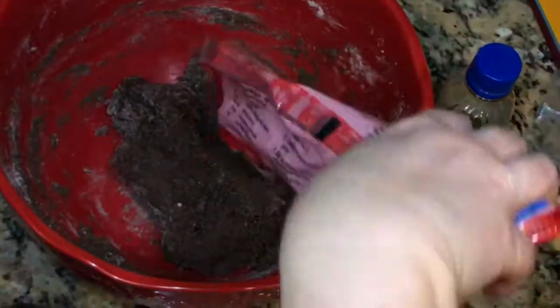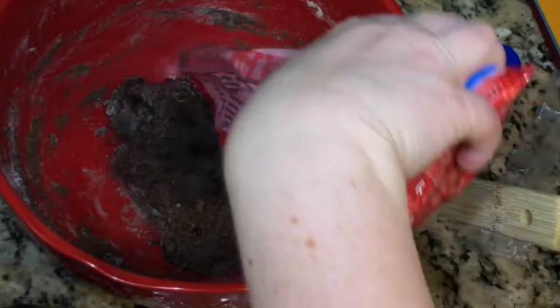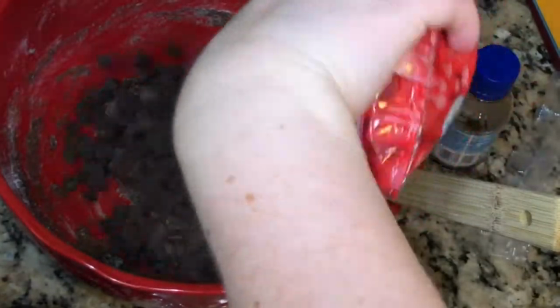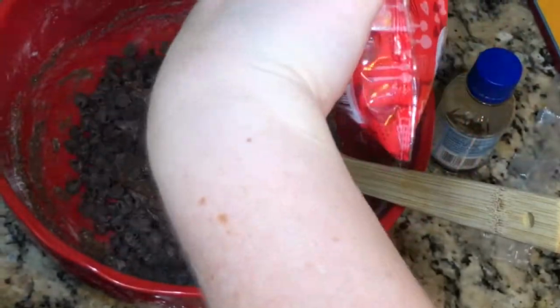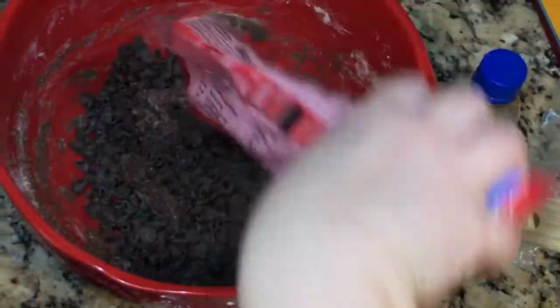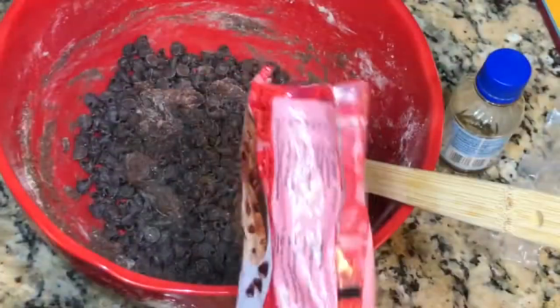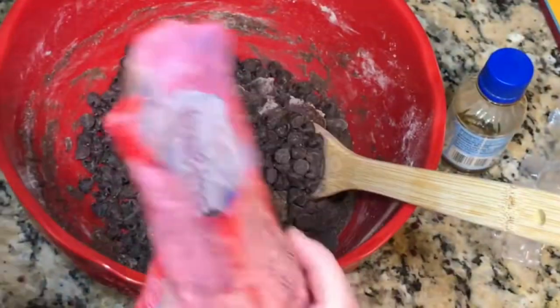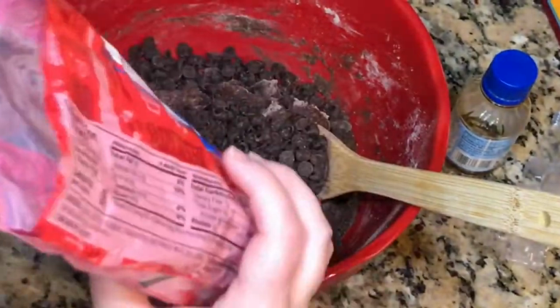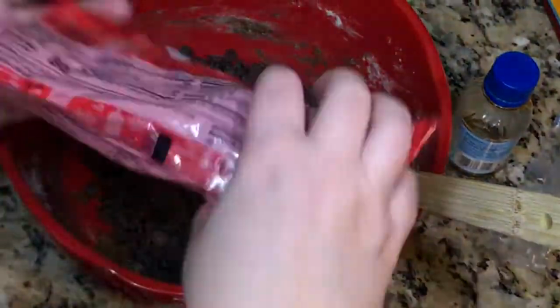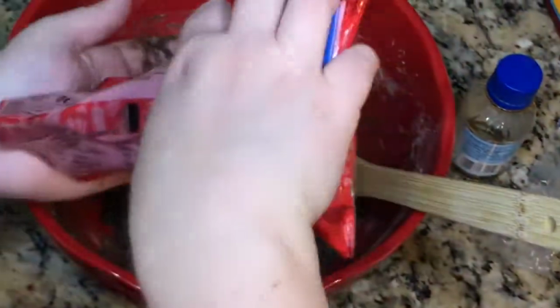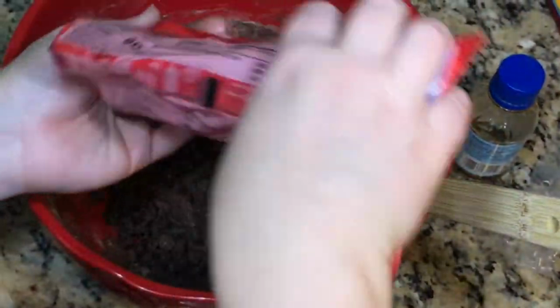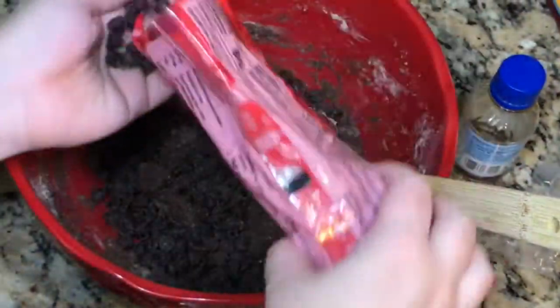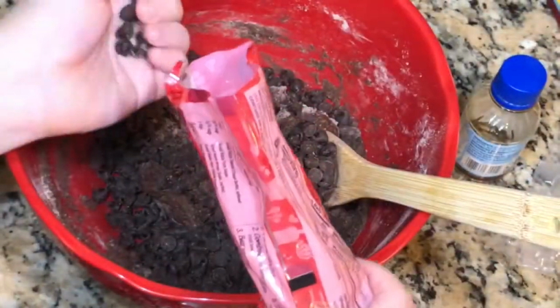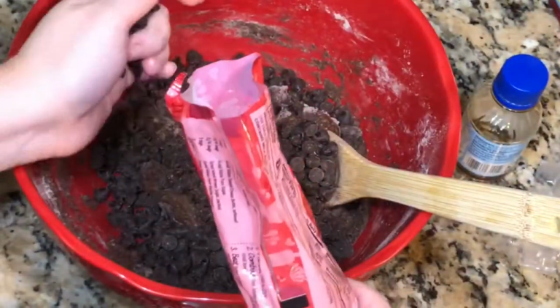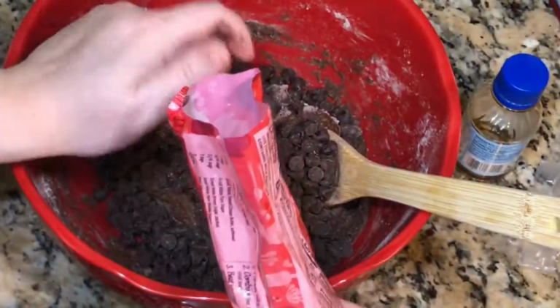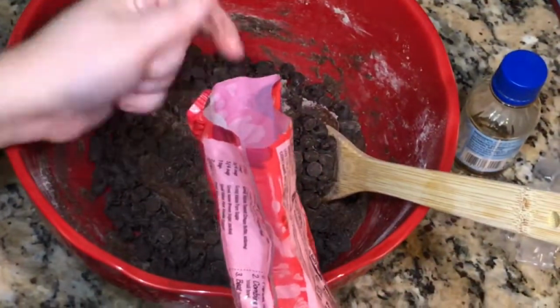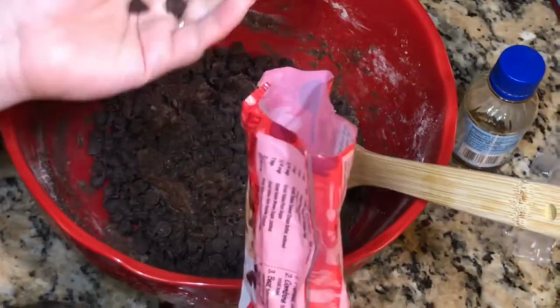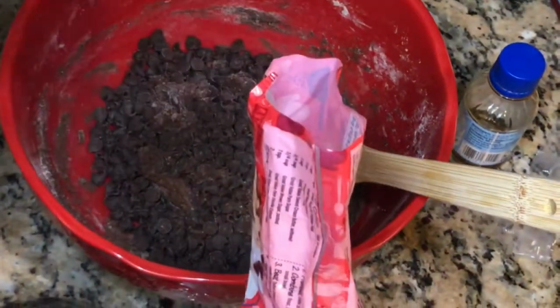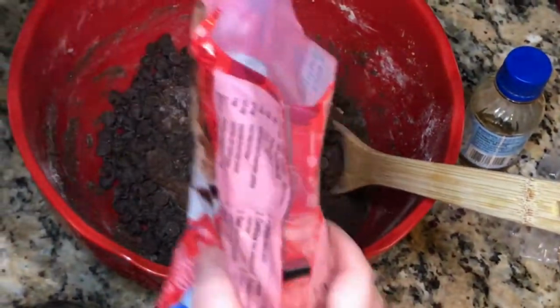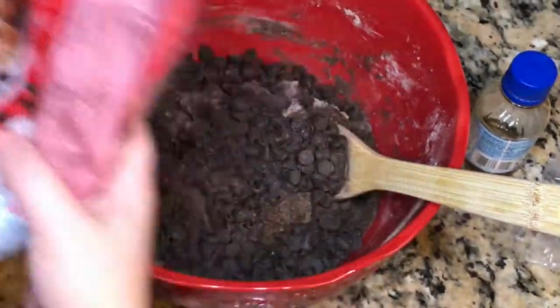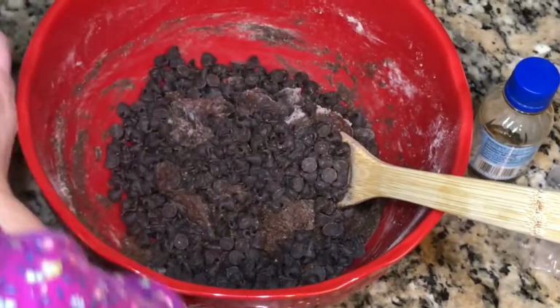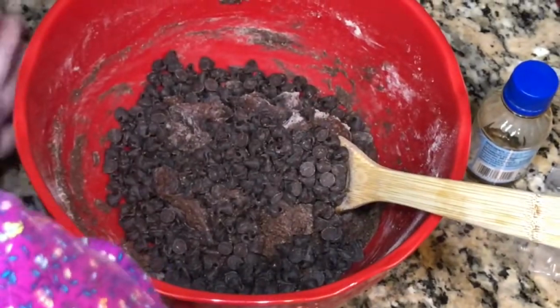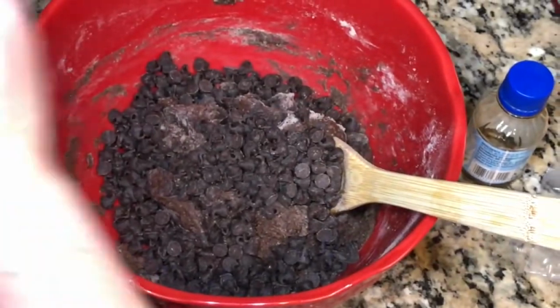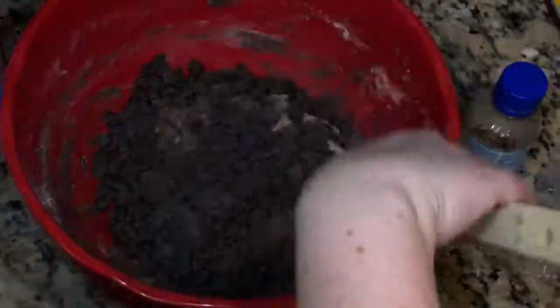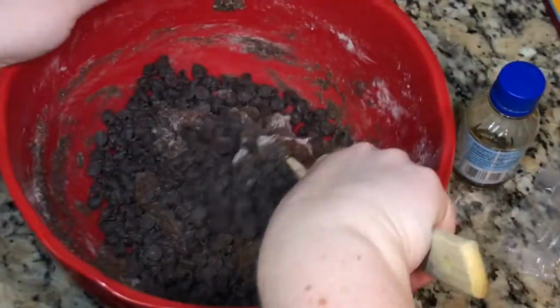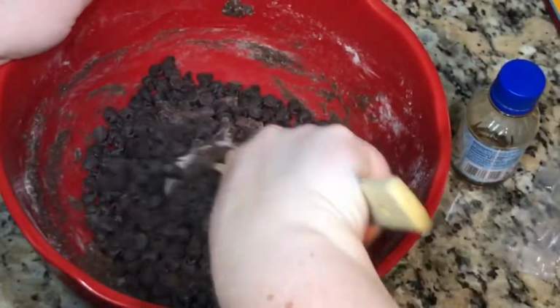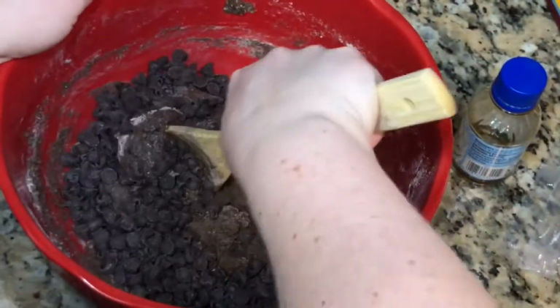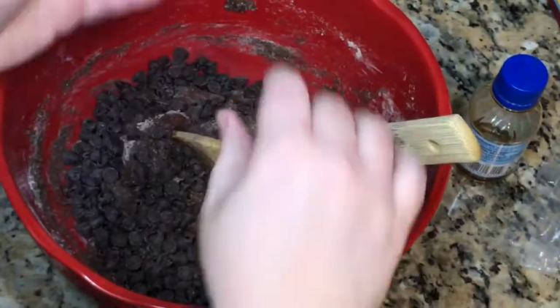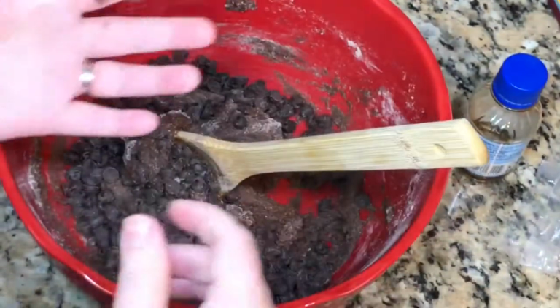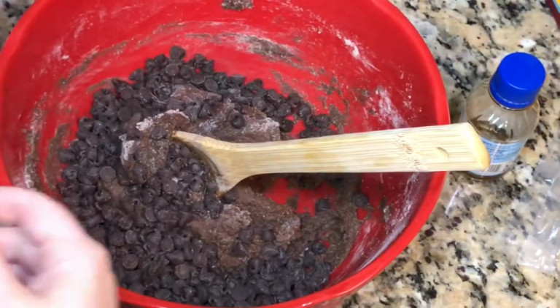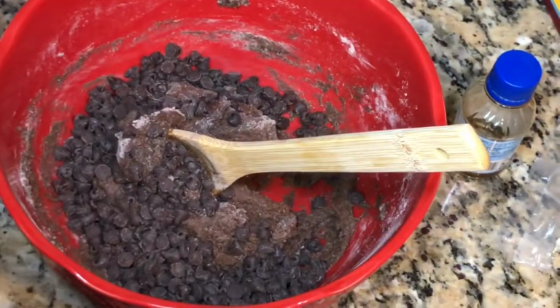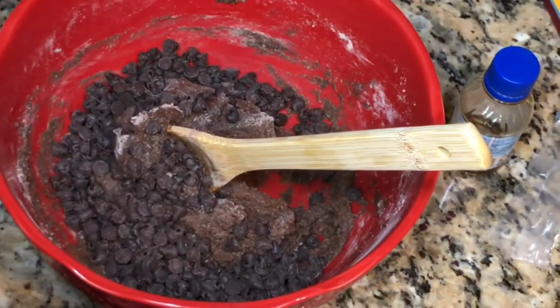Anyway, you can use a cake mix. I'm then going to take some chocolate chips, dump them in there — you know chocolate chips are always a good idea — and mix those together.